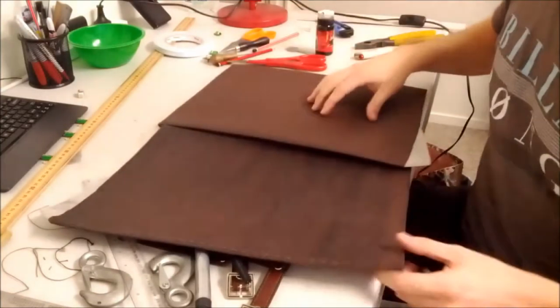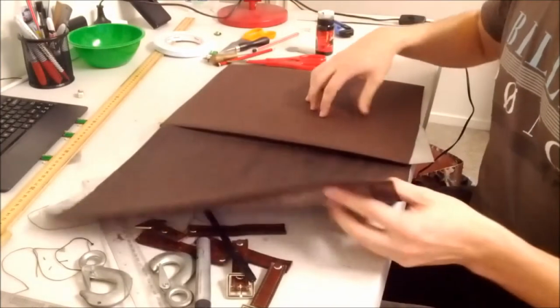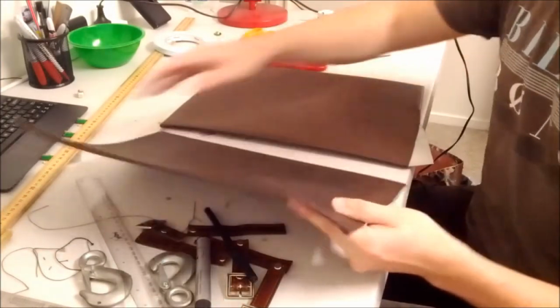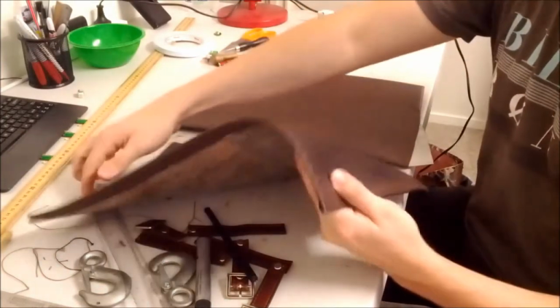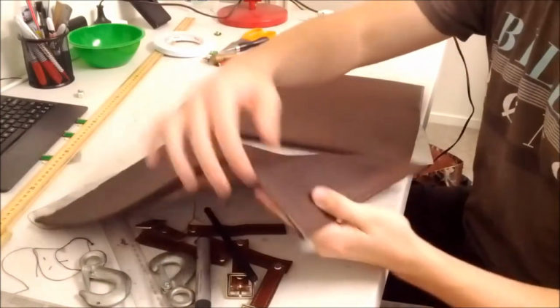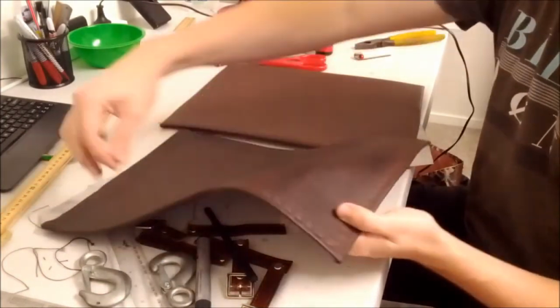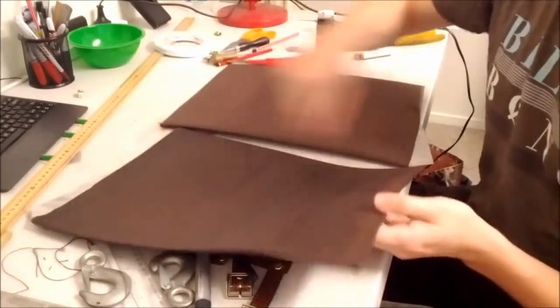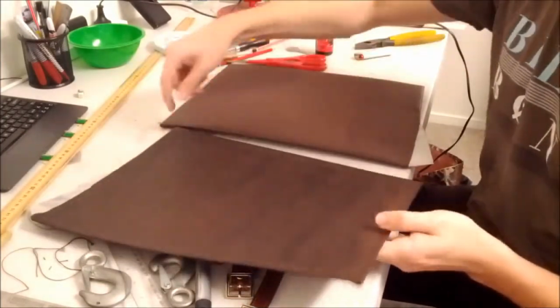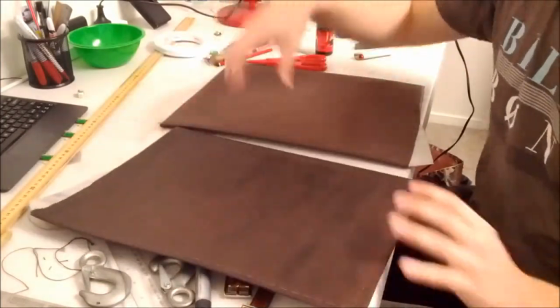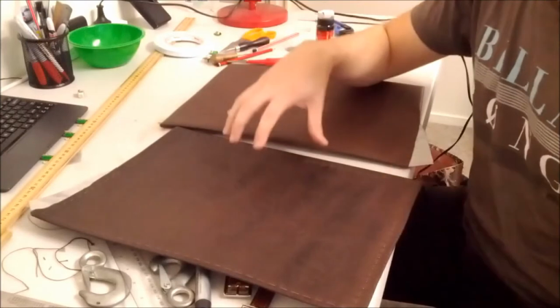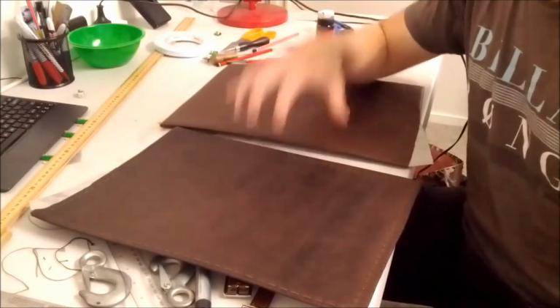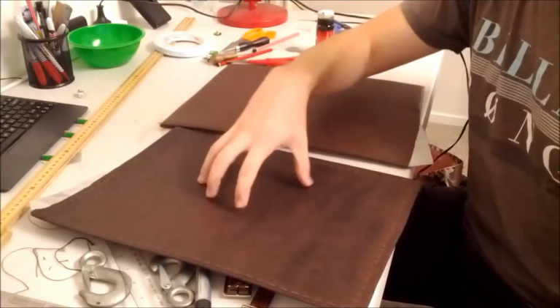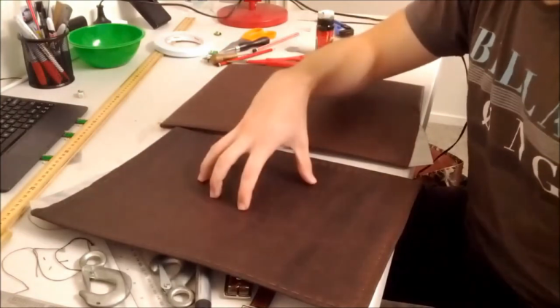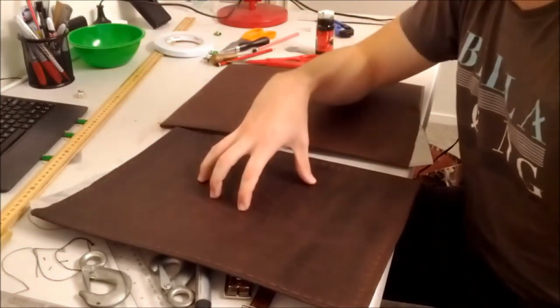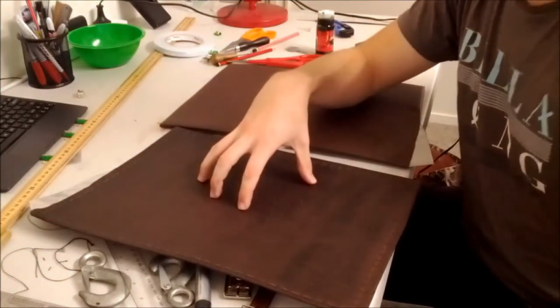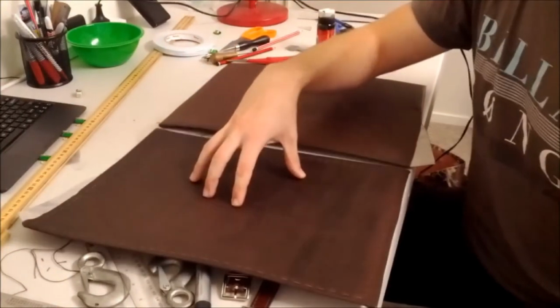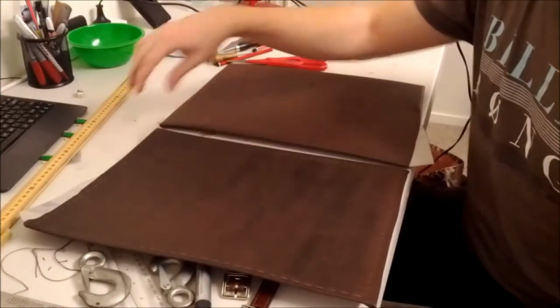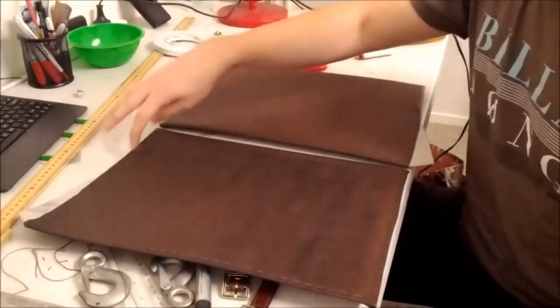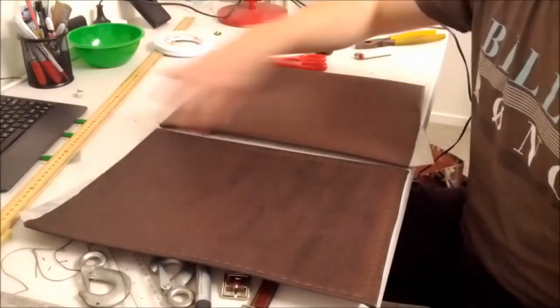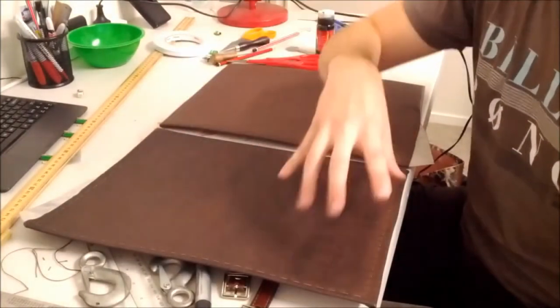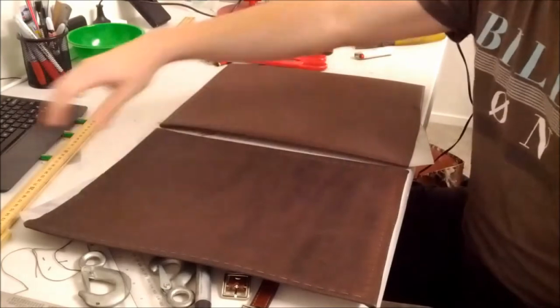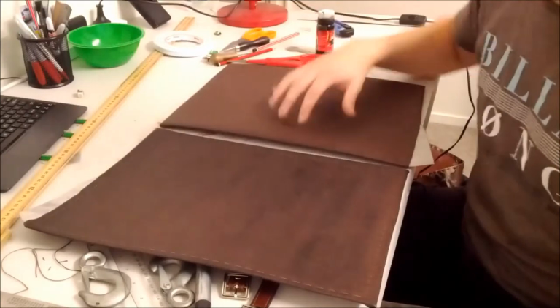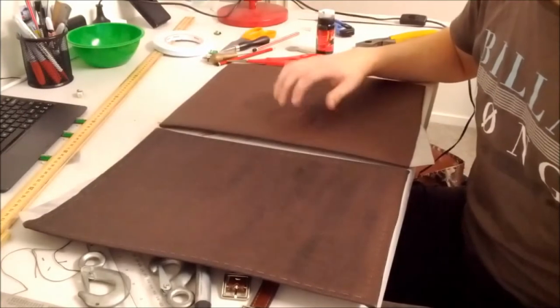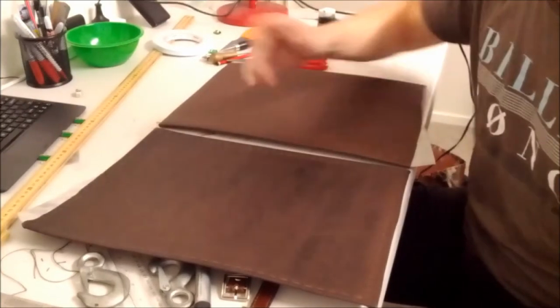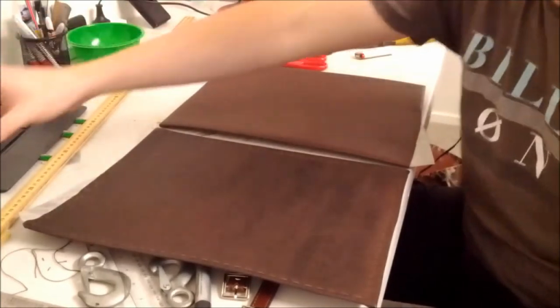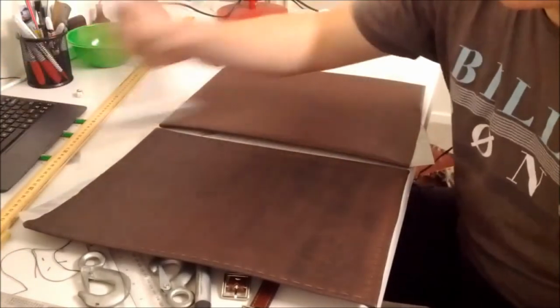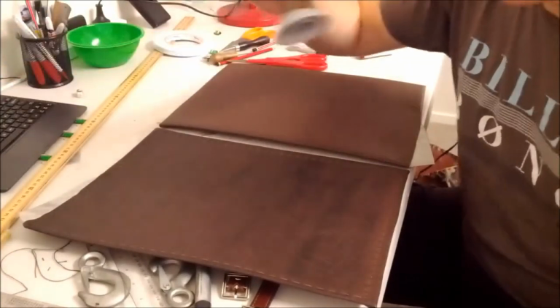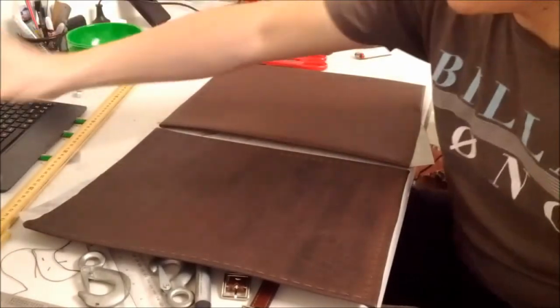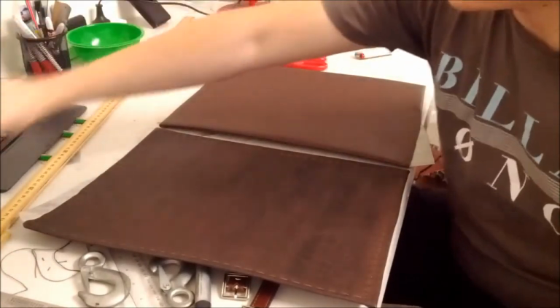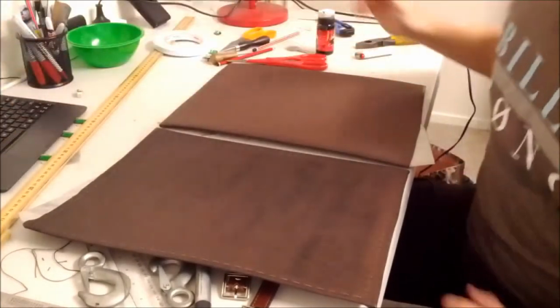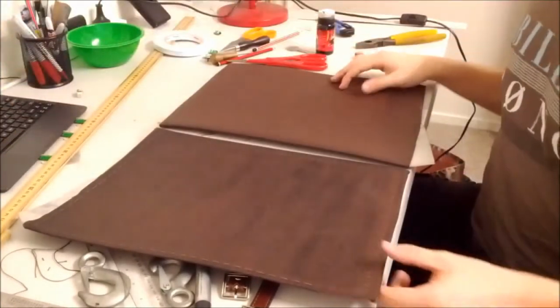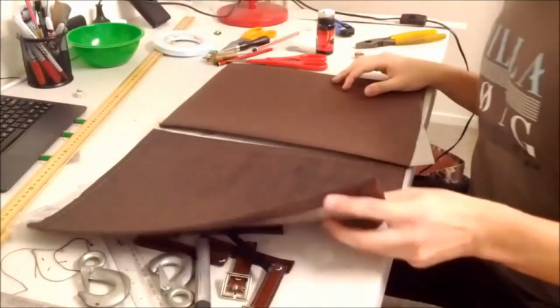Now this one I've already stitched, it has all the border stitching. You want to stain it before you do the border stitching, because otherwise you will turn all your thread black, which isn't what you want.